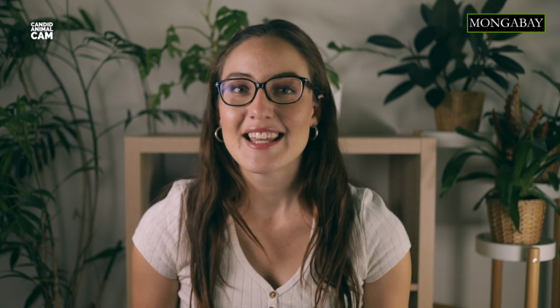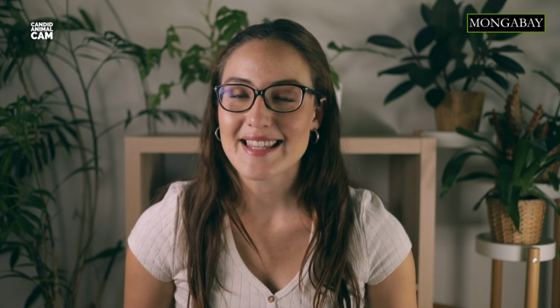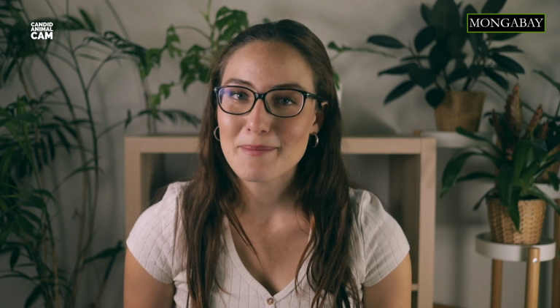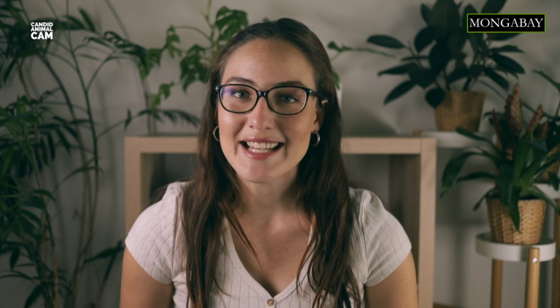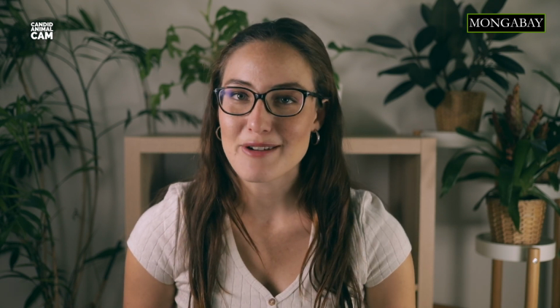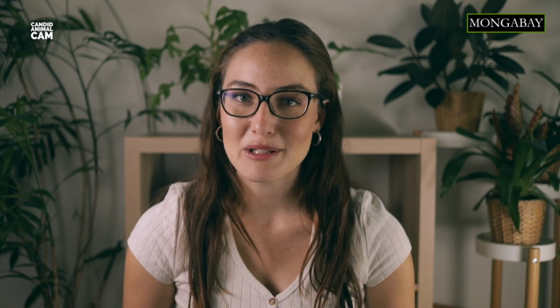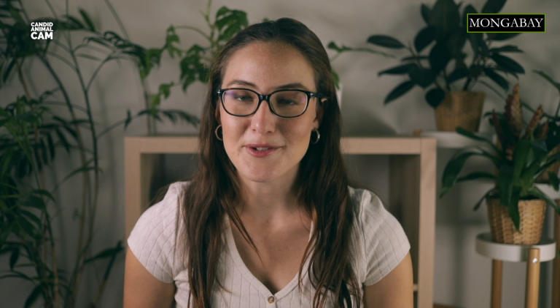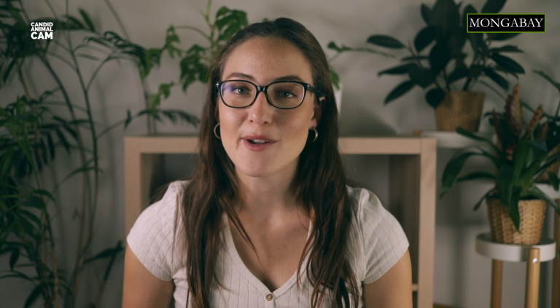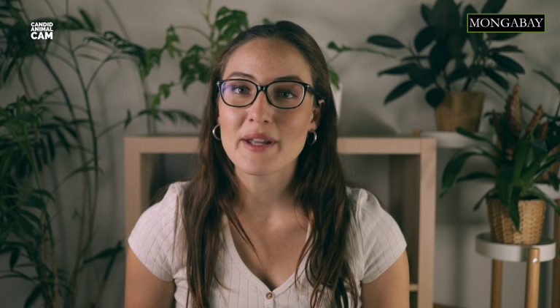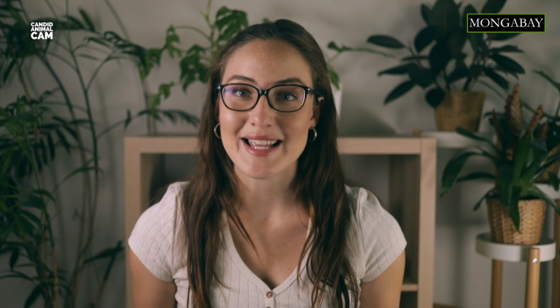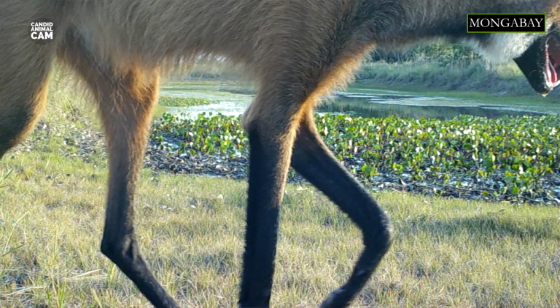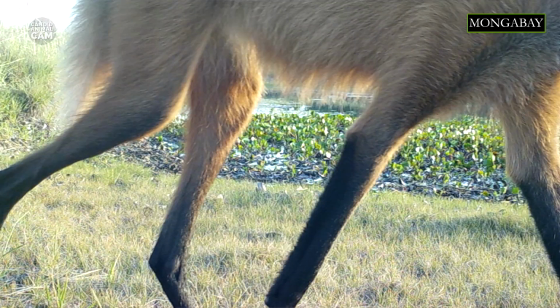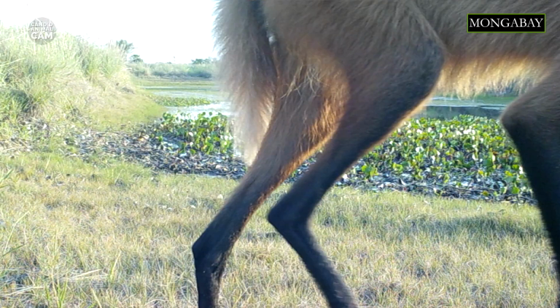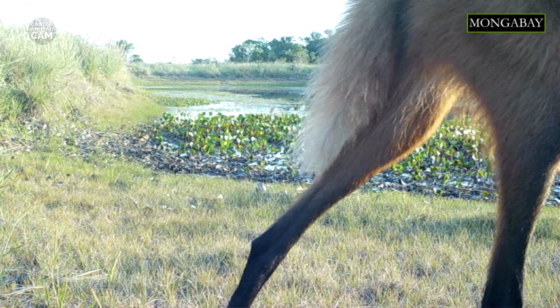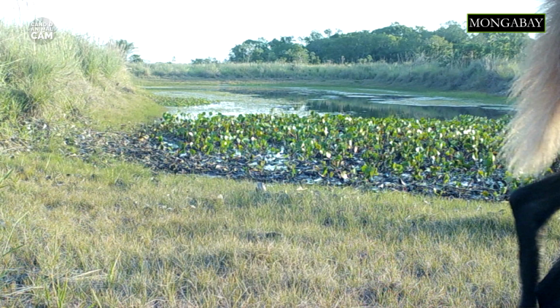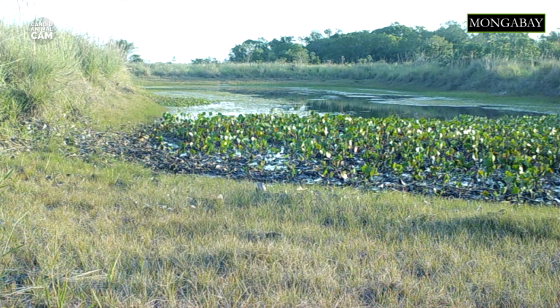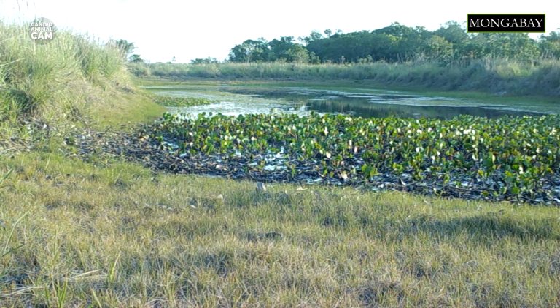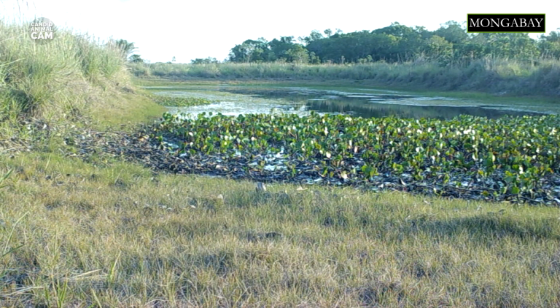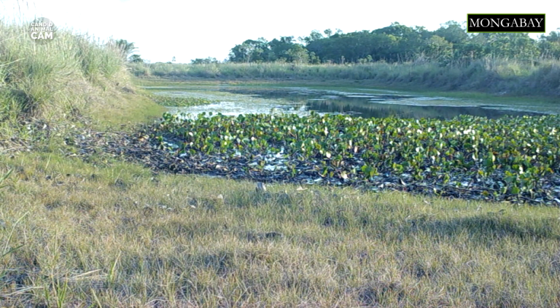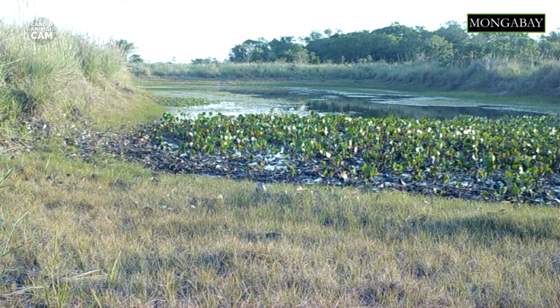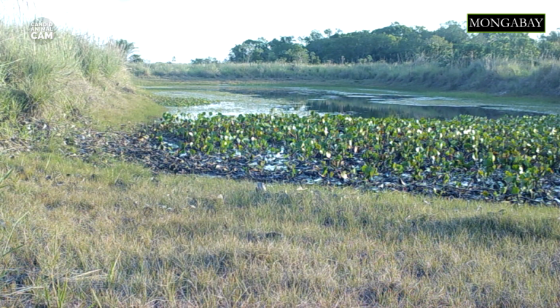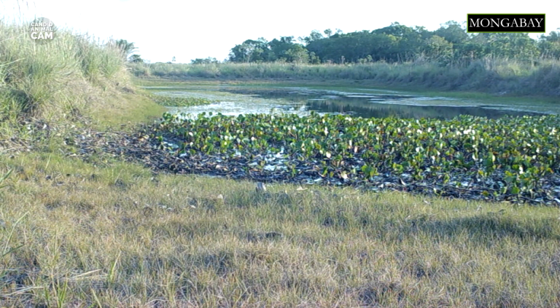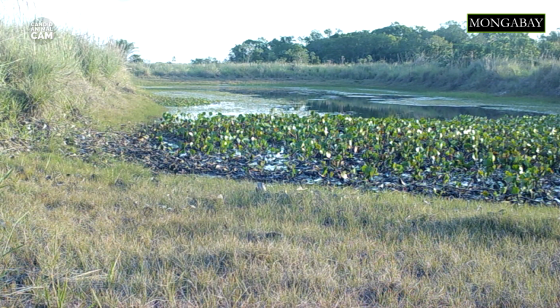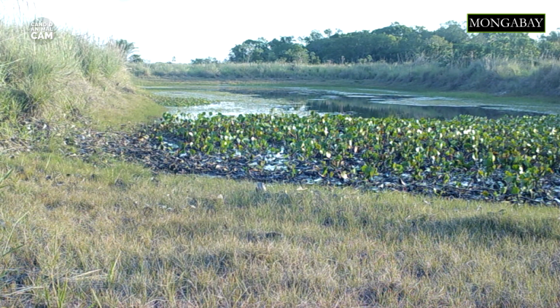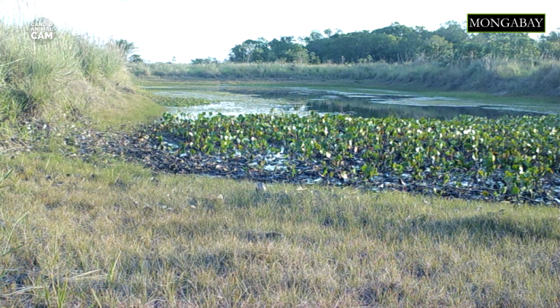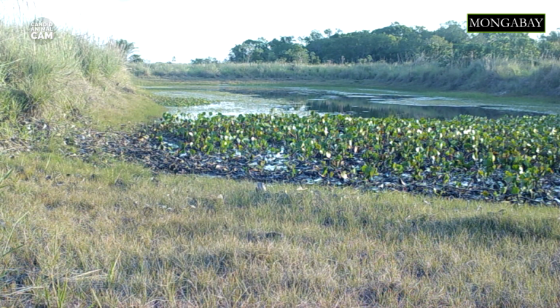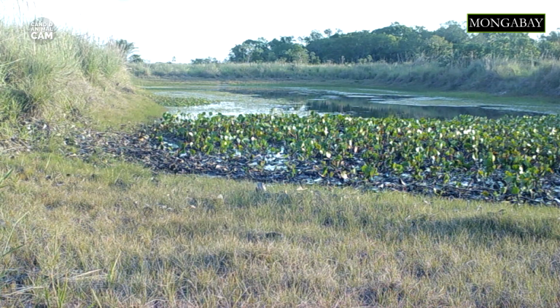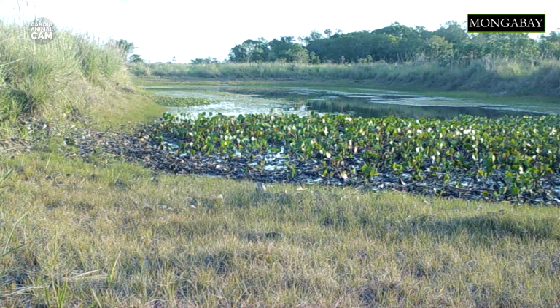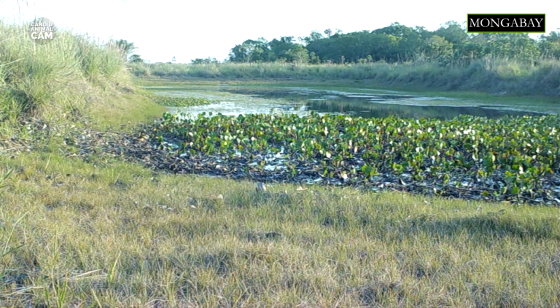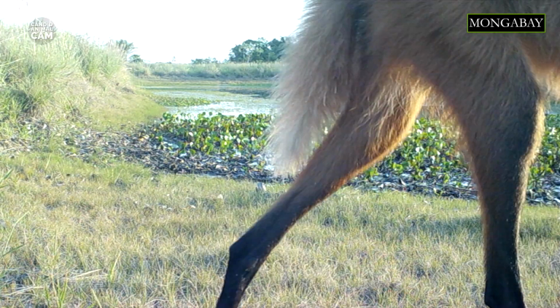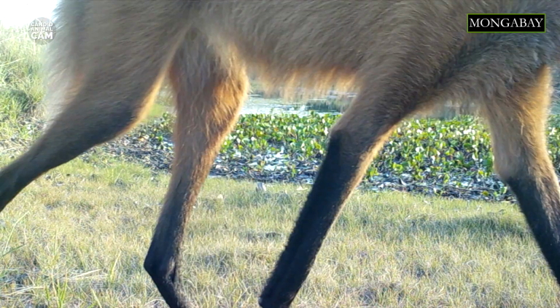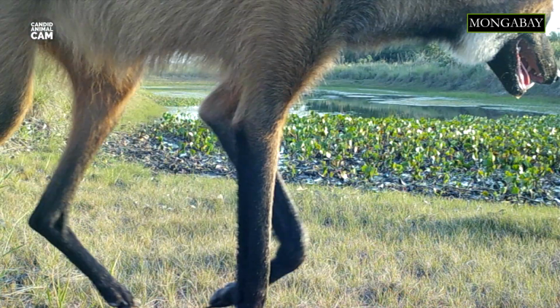This animal can generally be found in open grasslands in Brazil, Peru, Paraguay, Uruguay, Argentina, and Bolivia, where this footage is from.